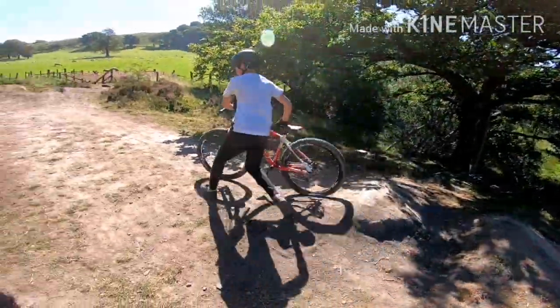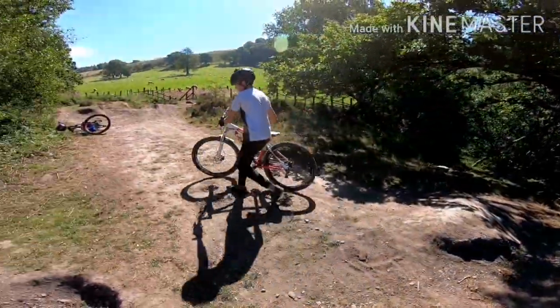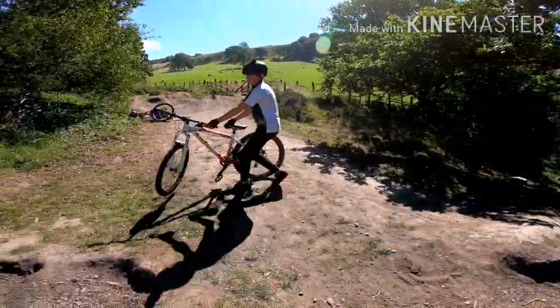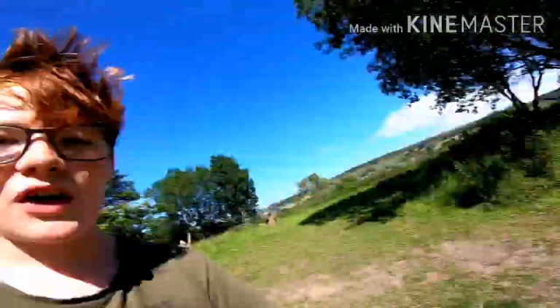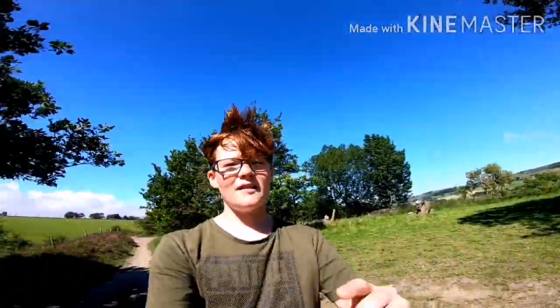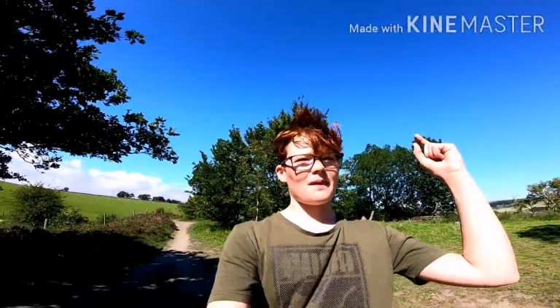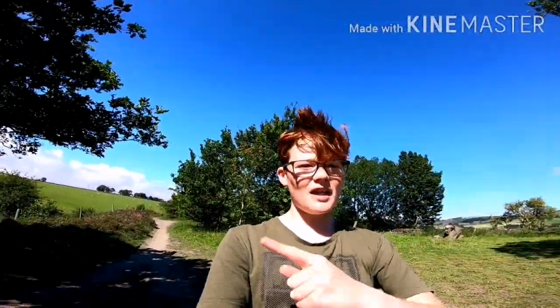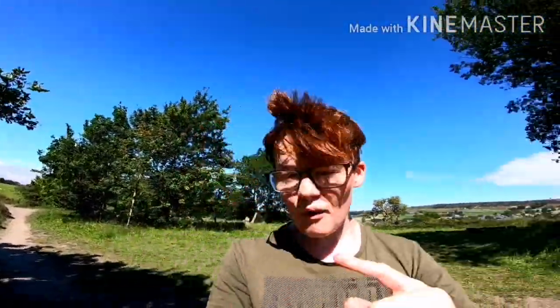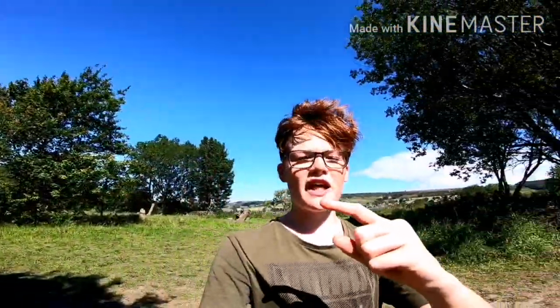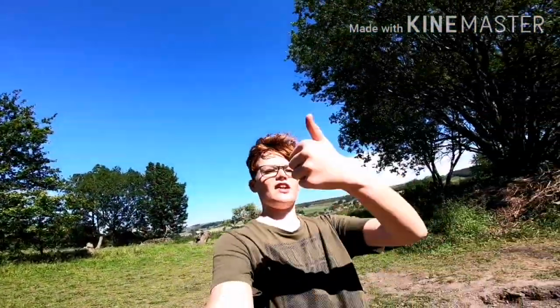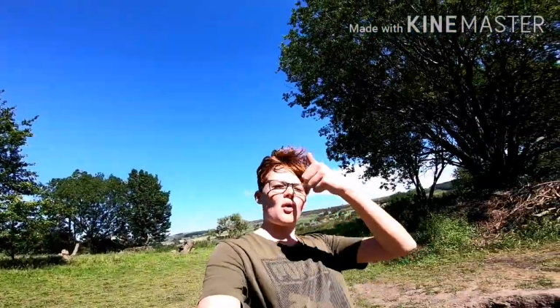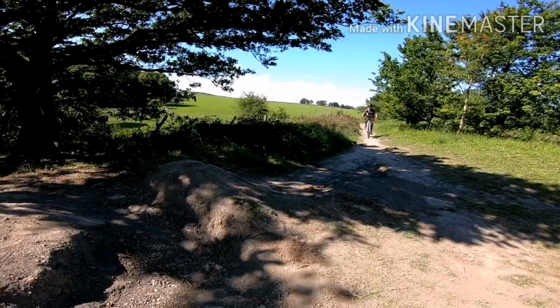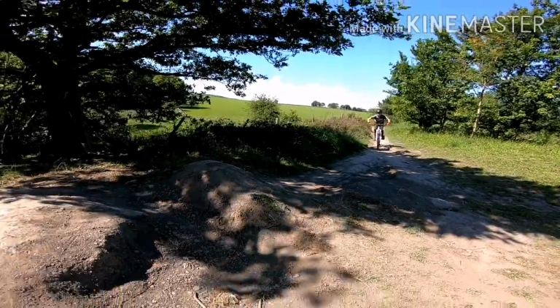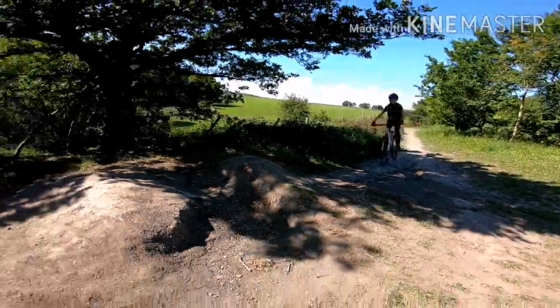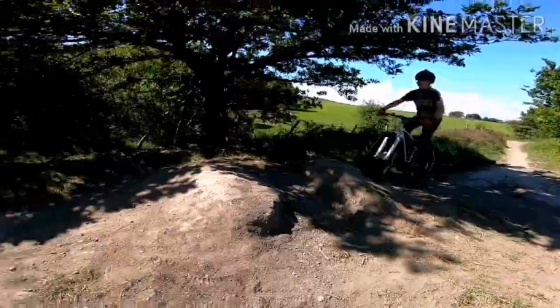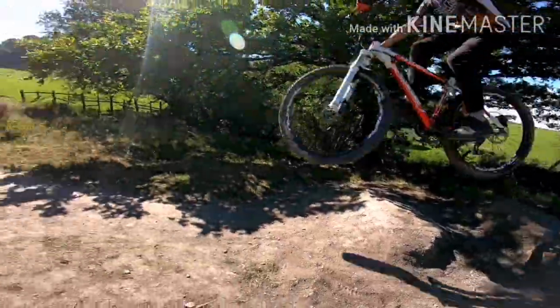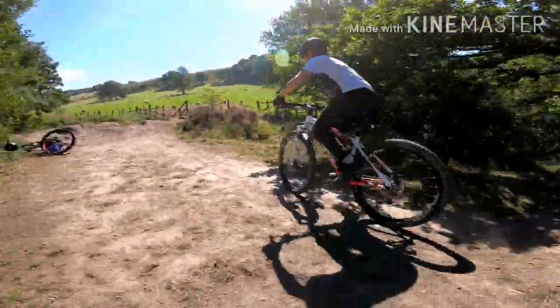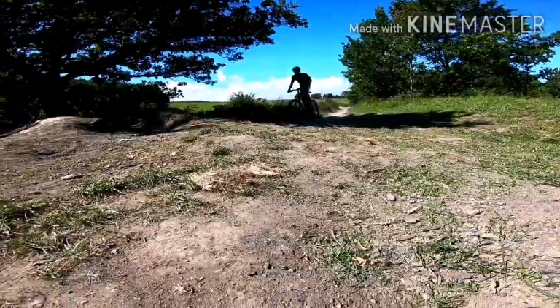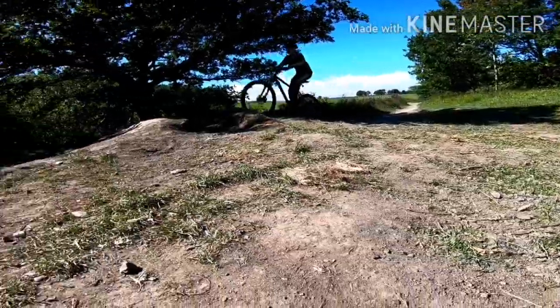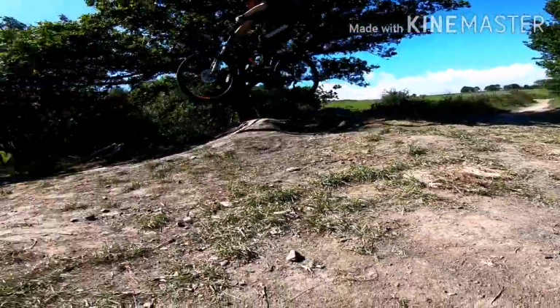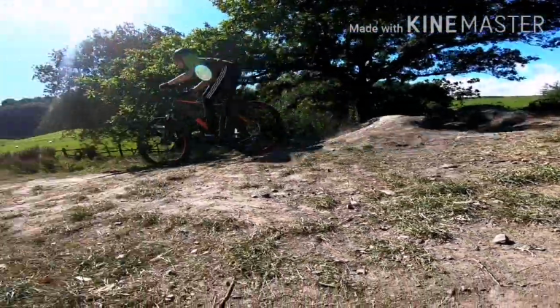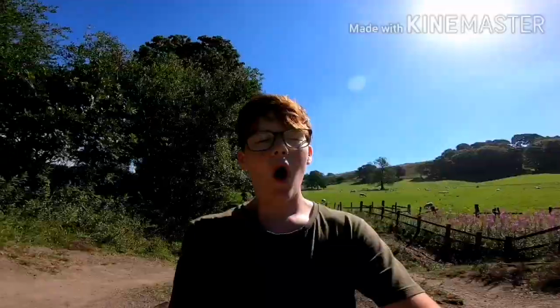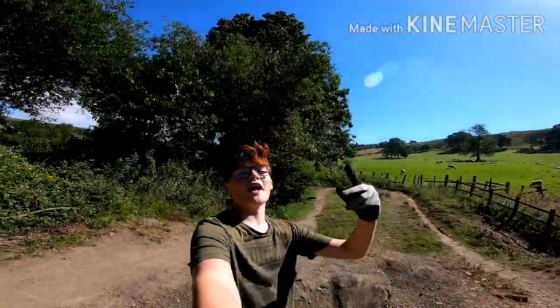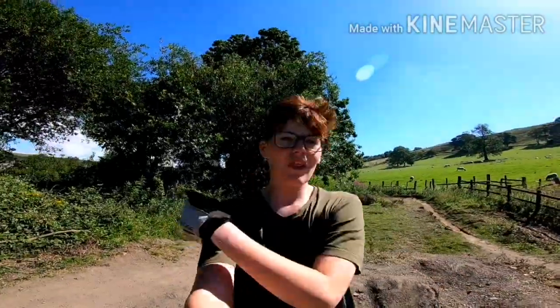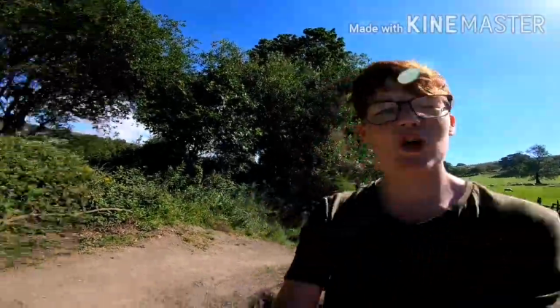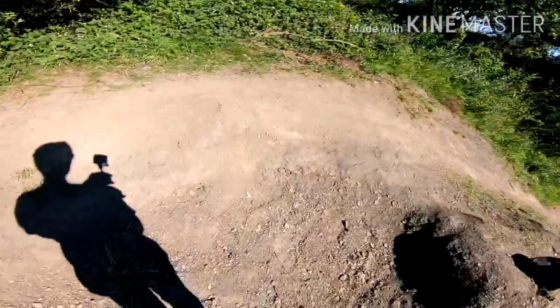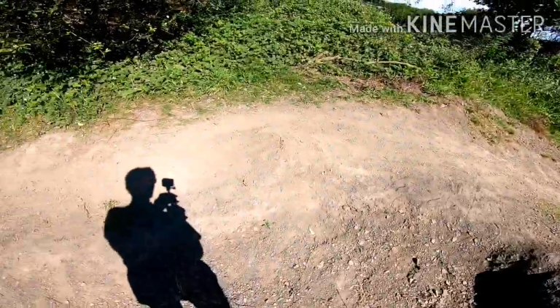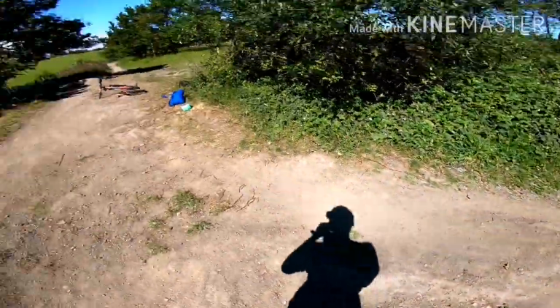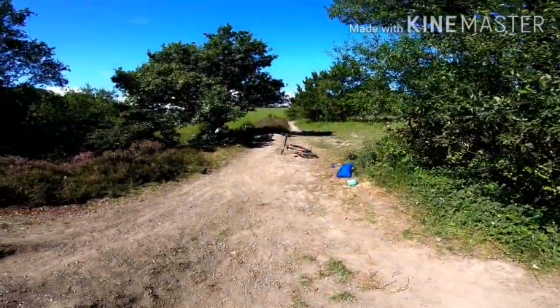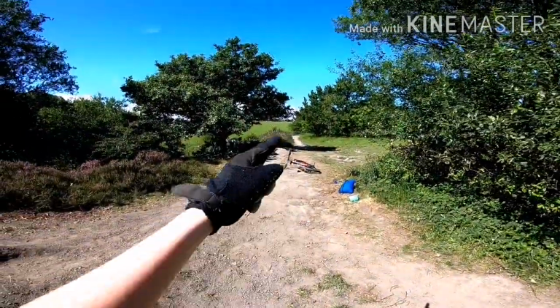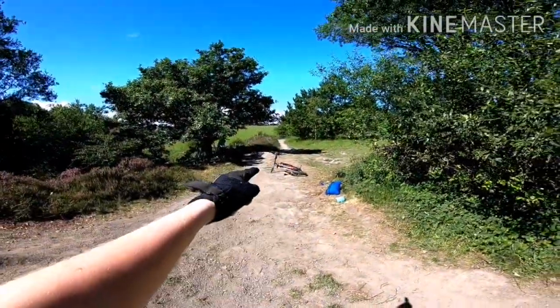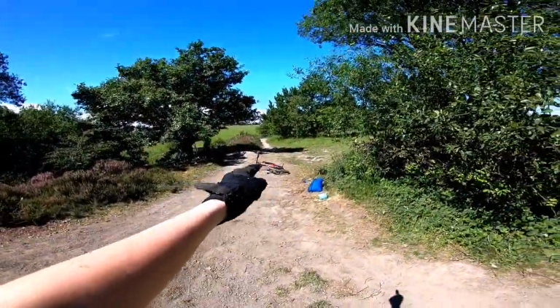Exactly like that. Now we're both gonna hit it. Okay guys, that was the first jump. Second jump — the other jump is up there, so if you can see it, come up here.